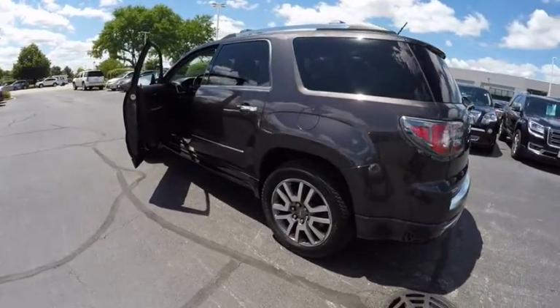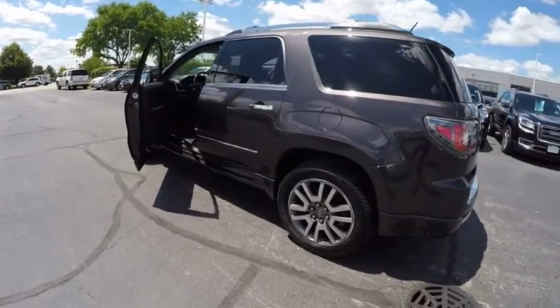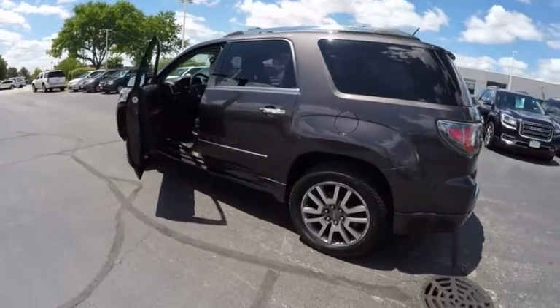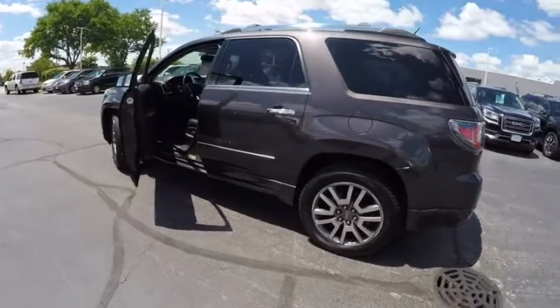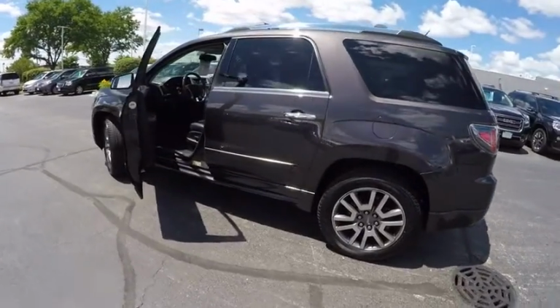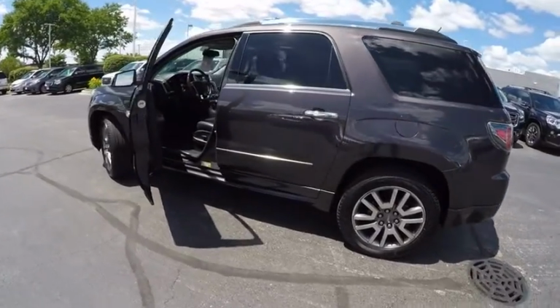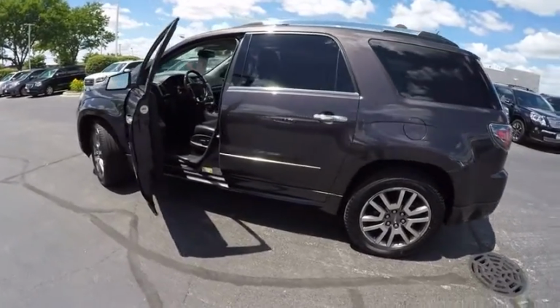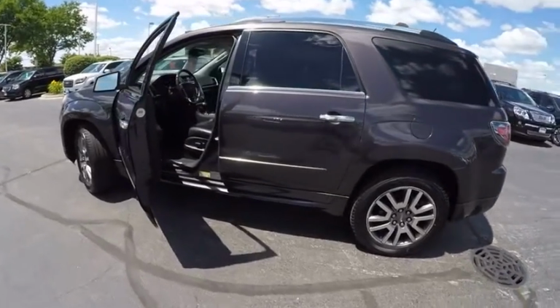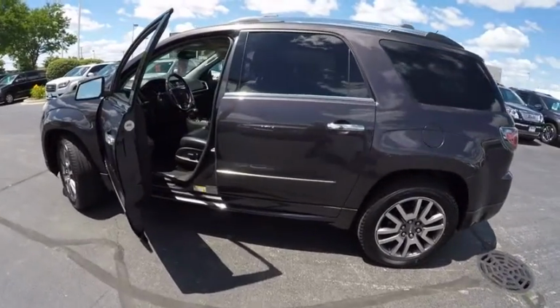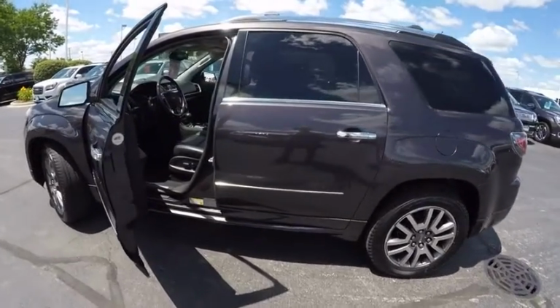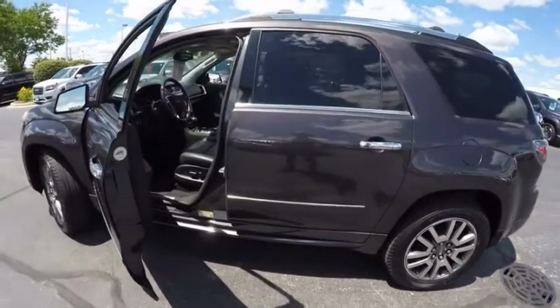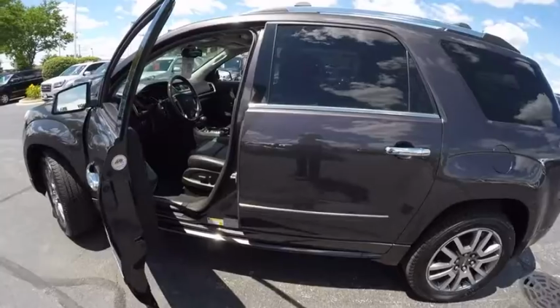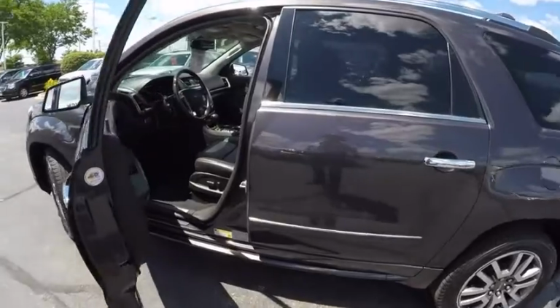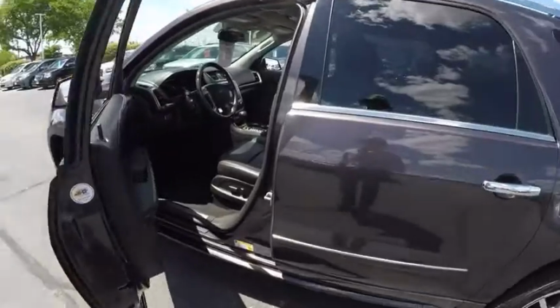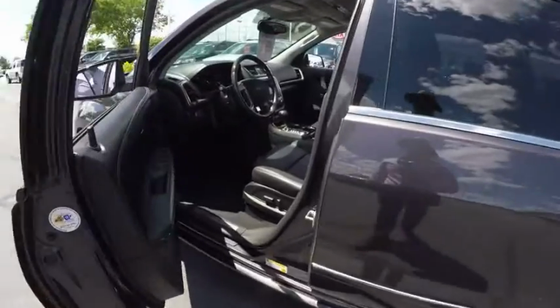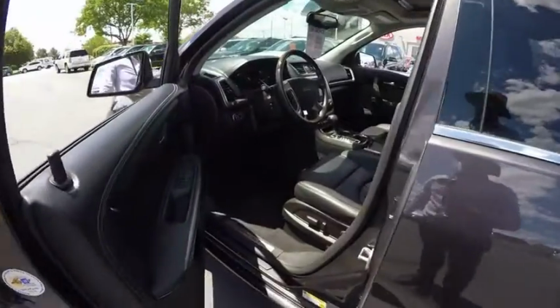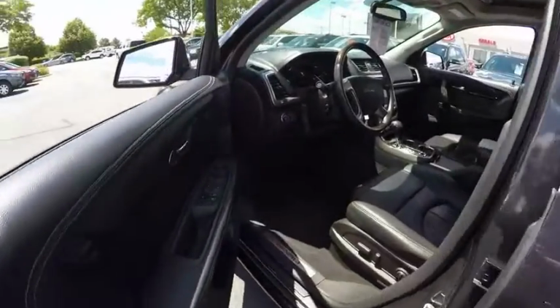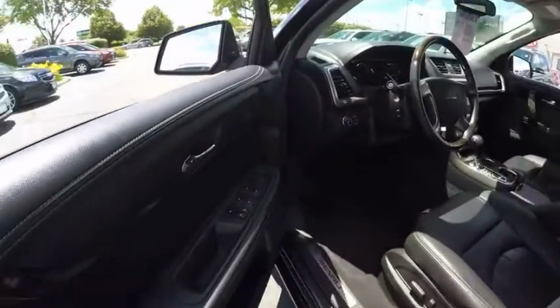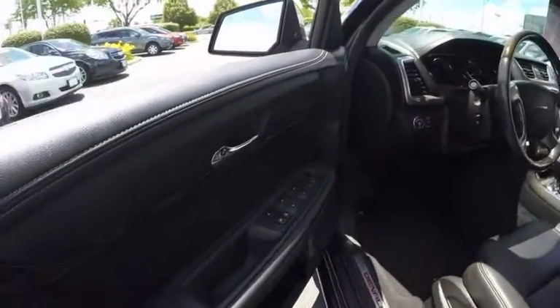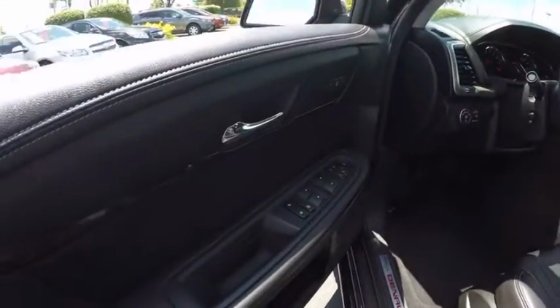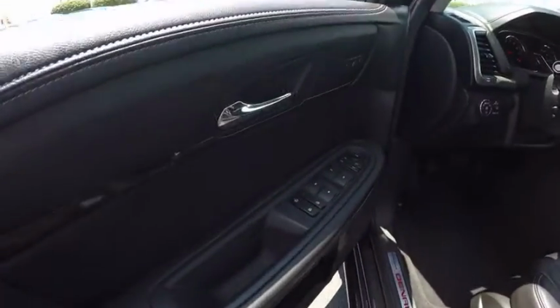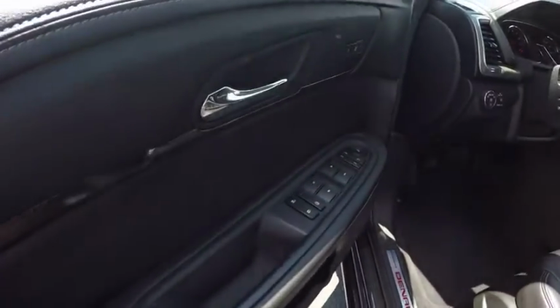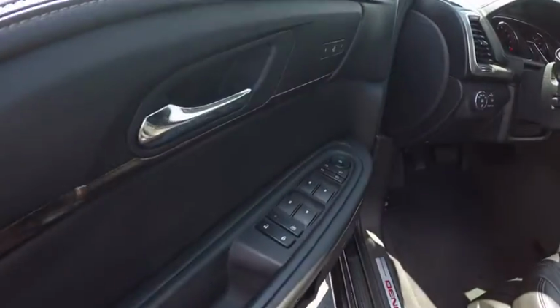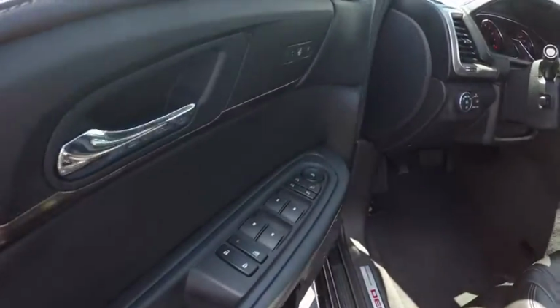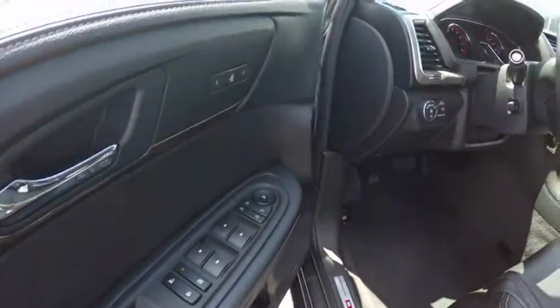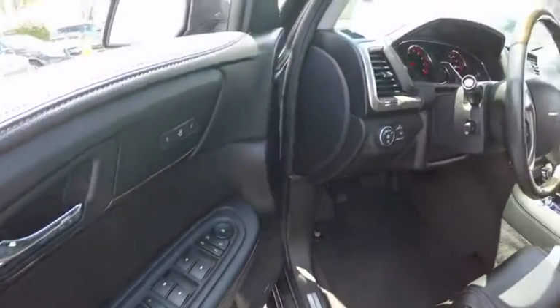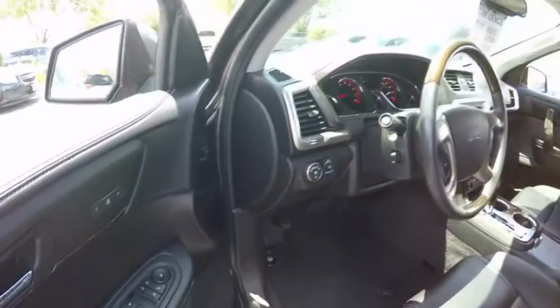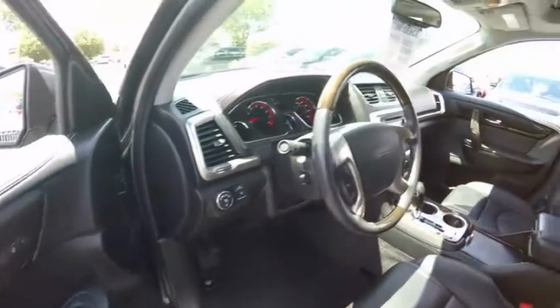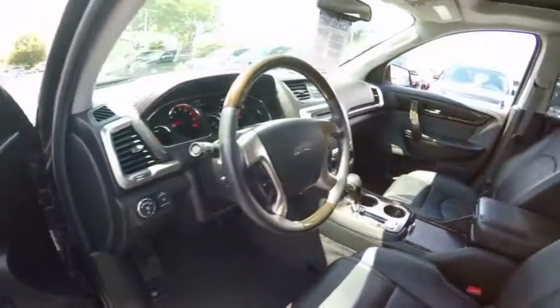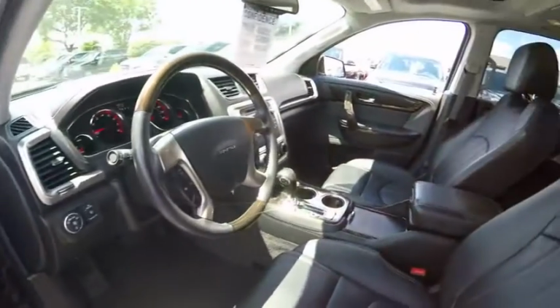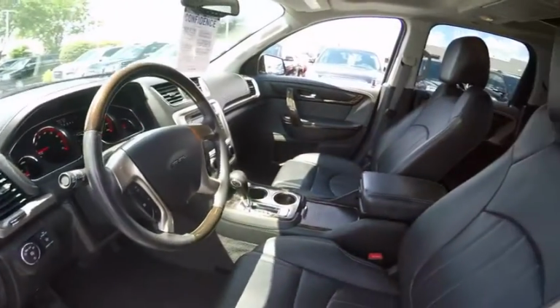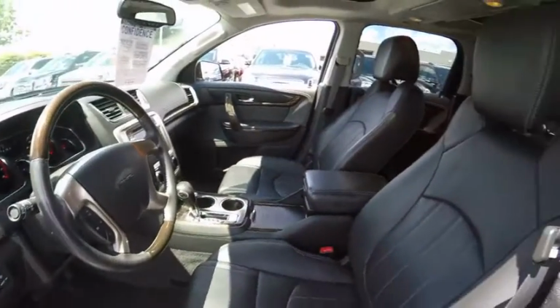Traction control, stability control, remote engine start, cruise control, child safety locks, compass, power windows, power door locks, fog lights, rear air.